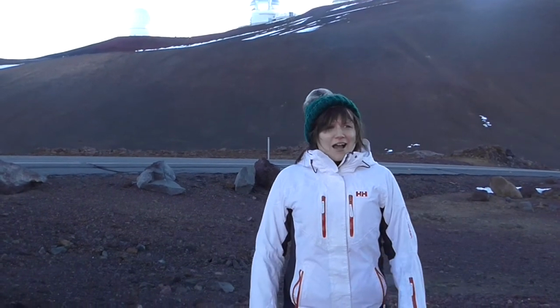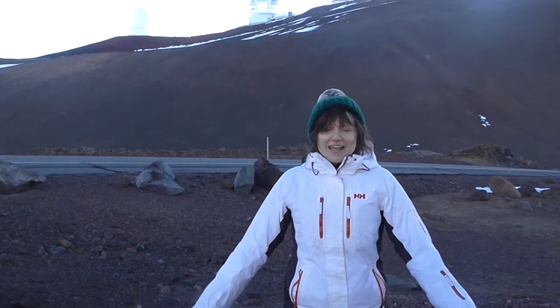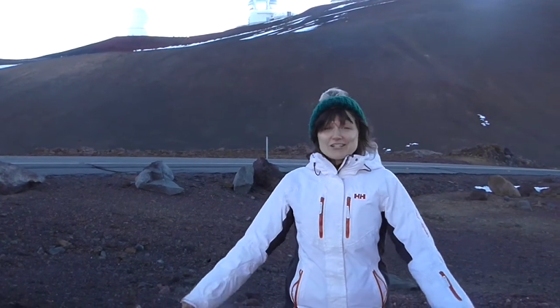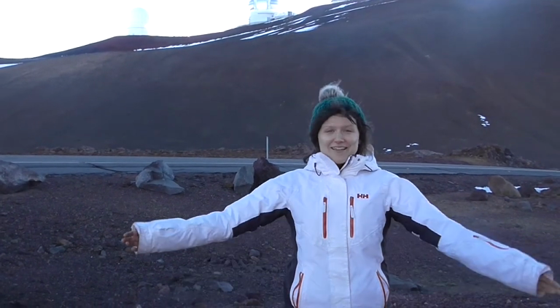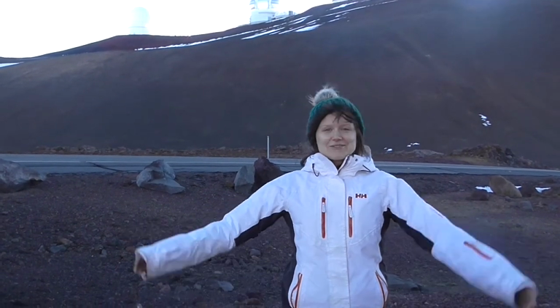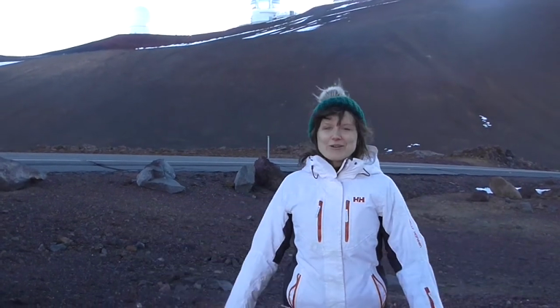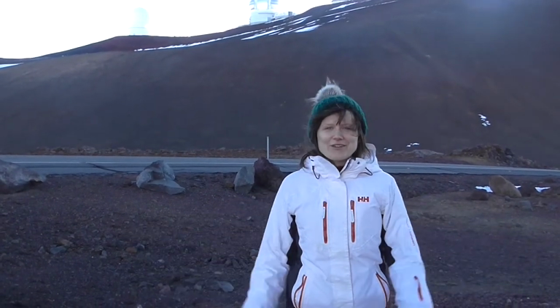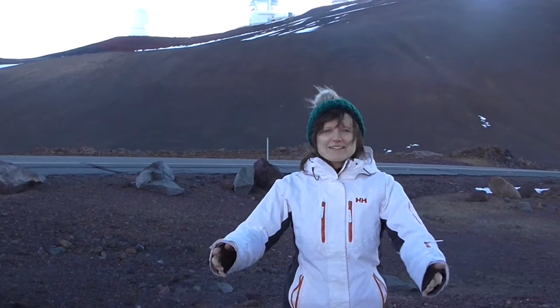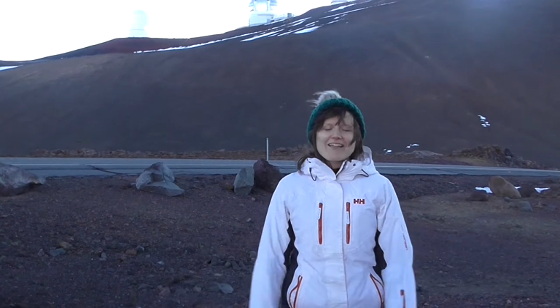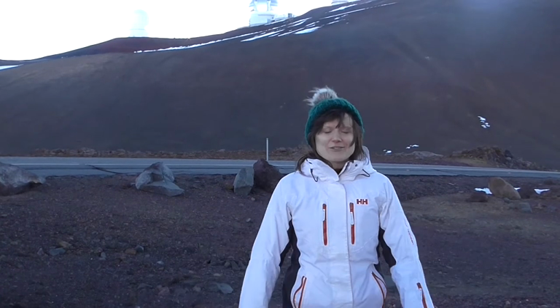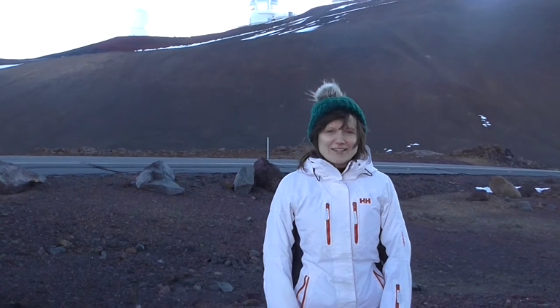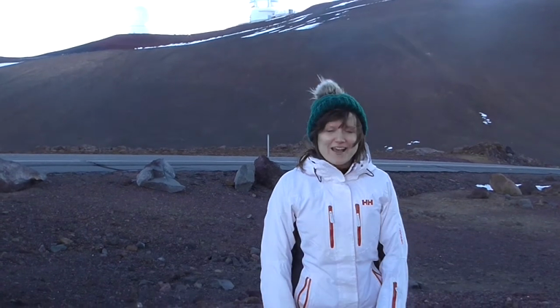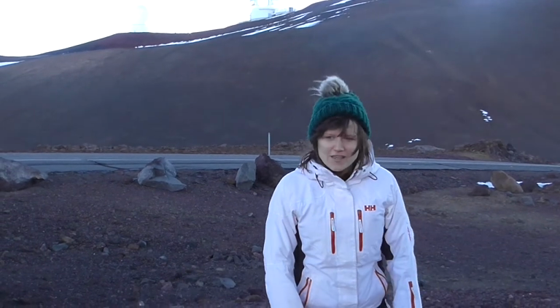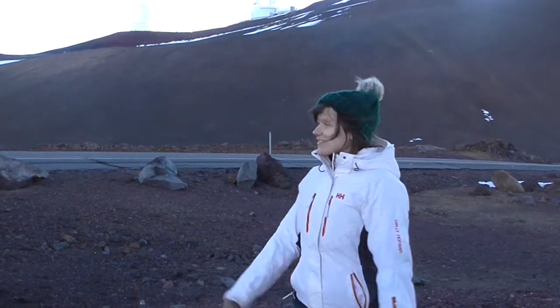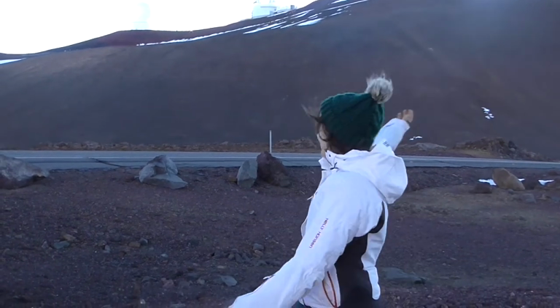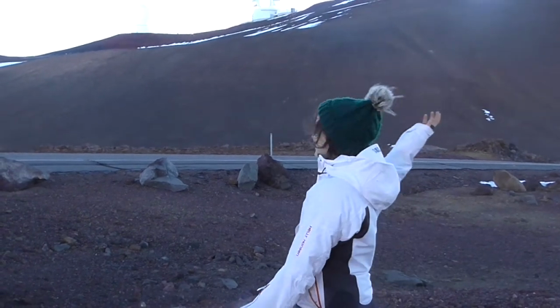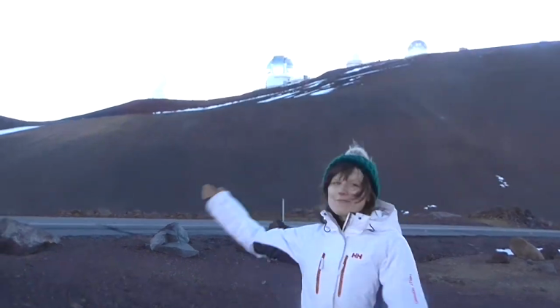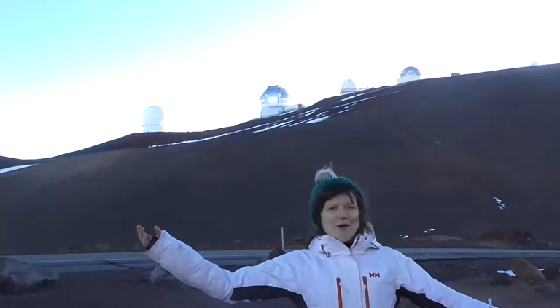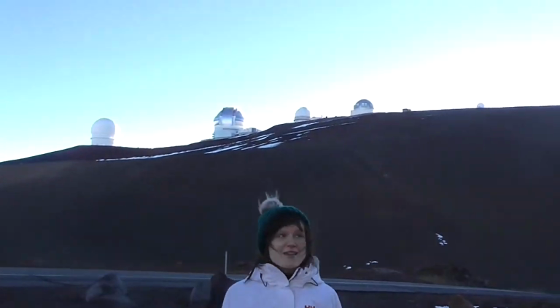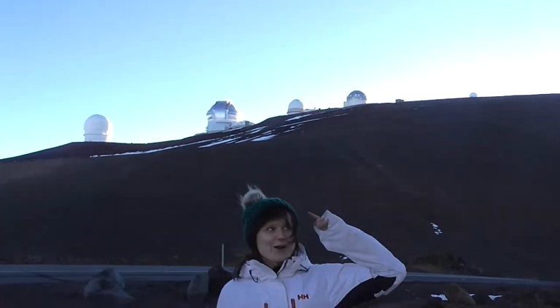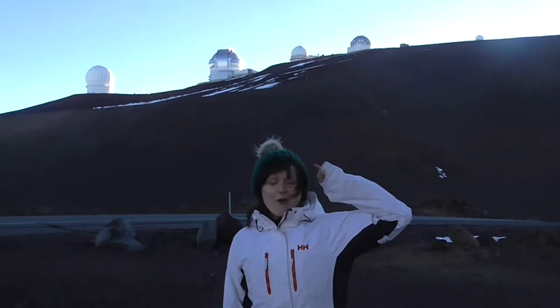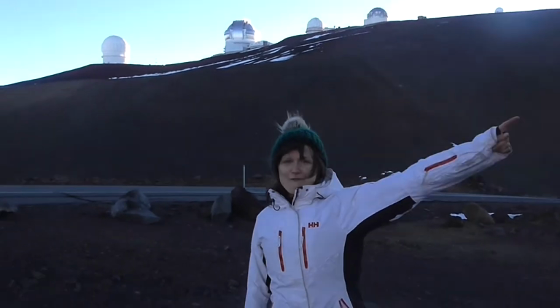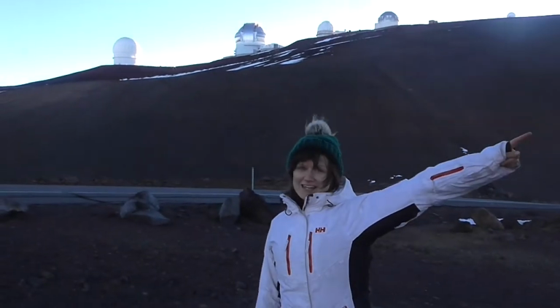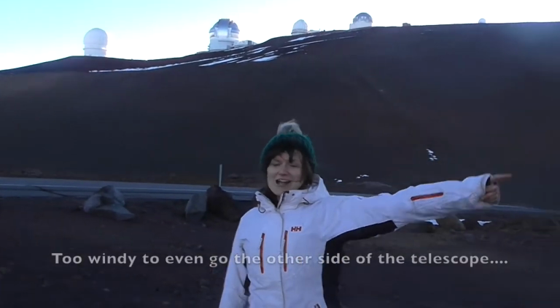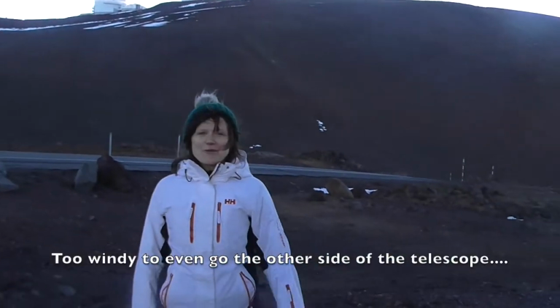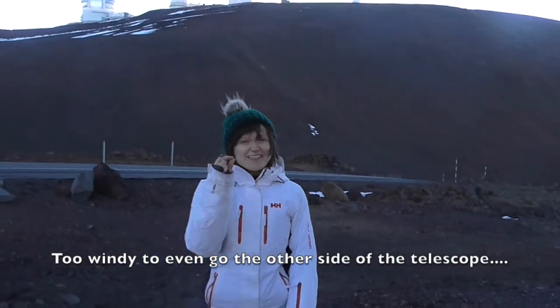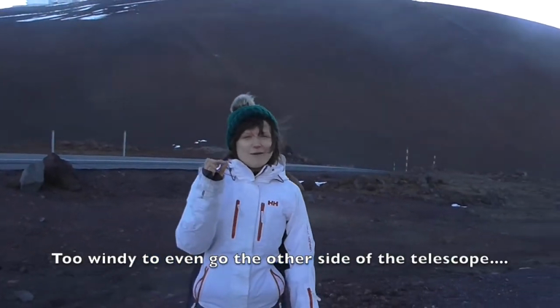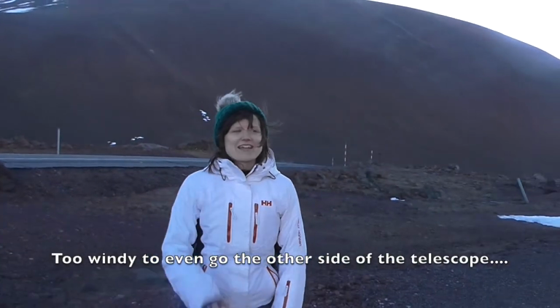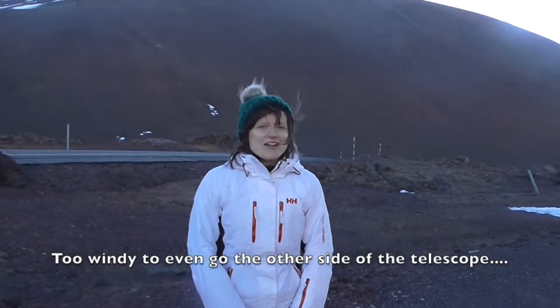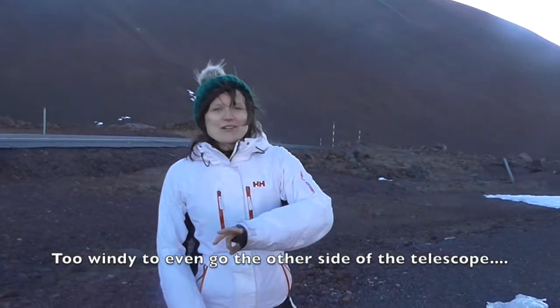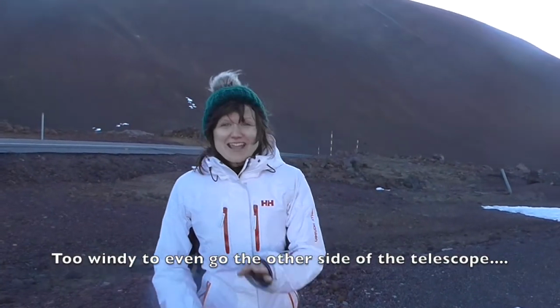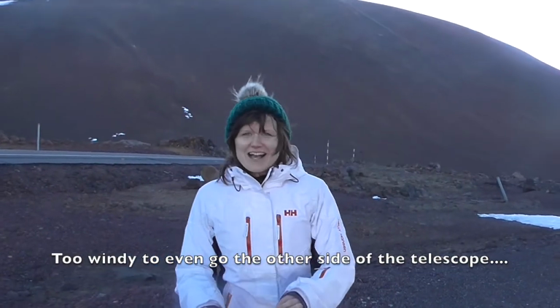We're here to look at some galaxies, which is really cool that you guys picked out on Galaxy Zoo, so thank you for that. You can see all the telescopes in the background, but we're using the one over here. It's a little bit windy, so I'm going to show you inside.